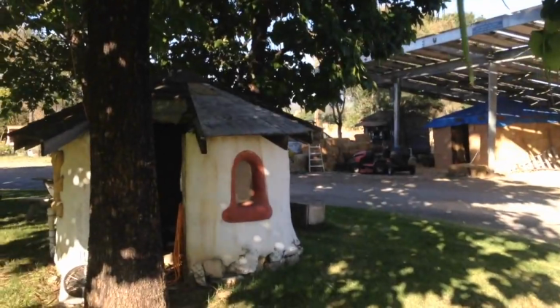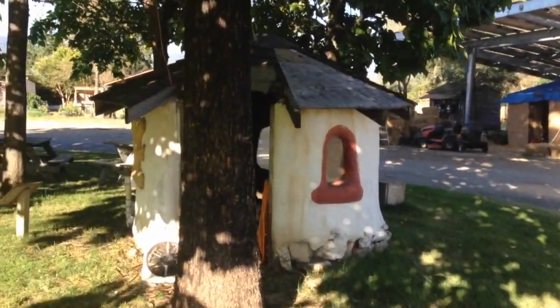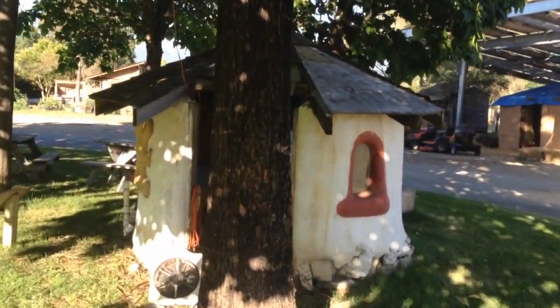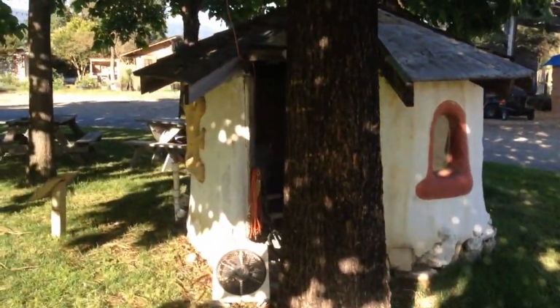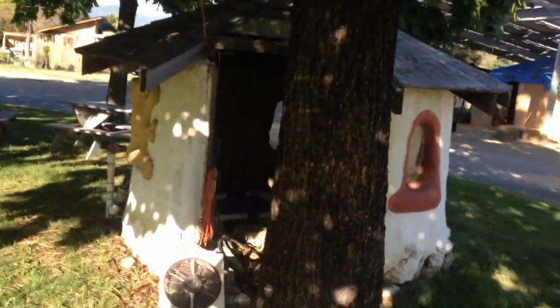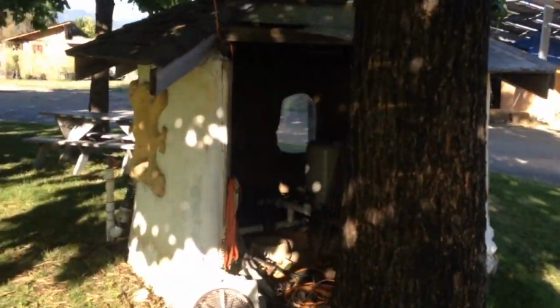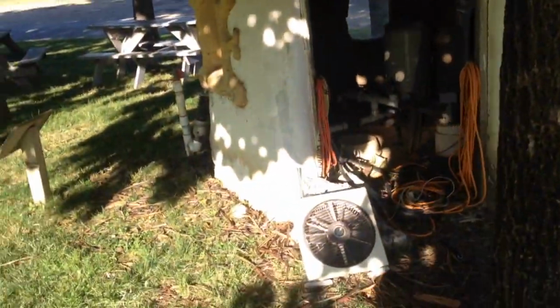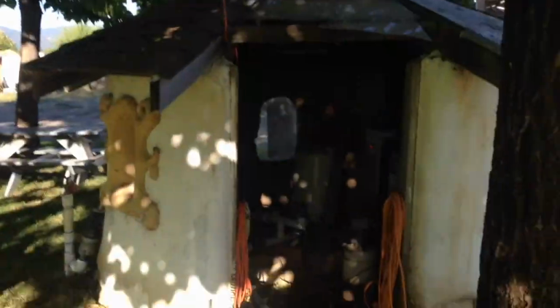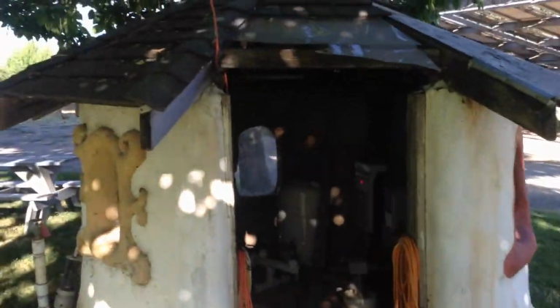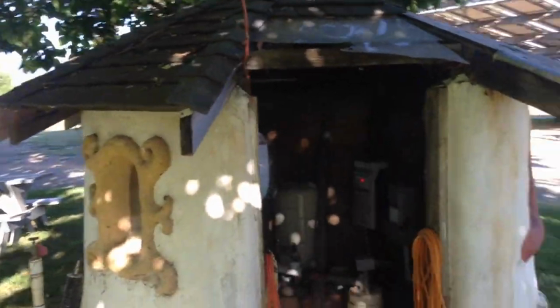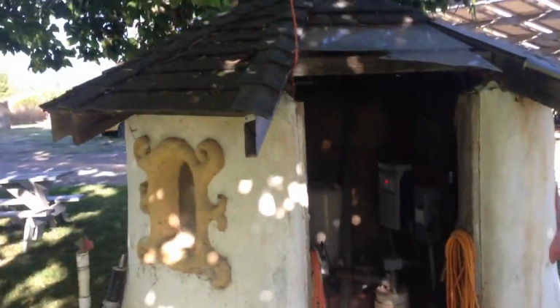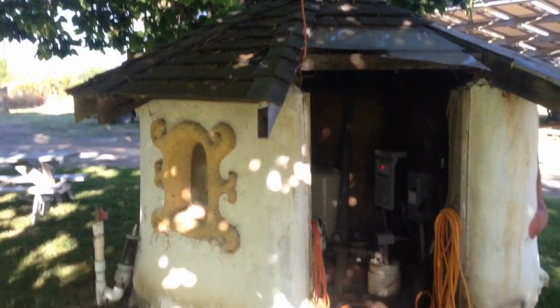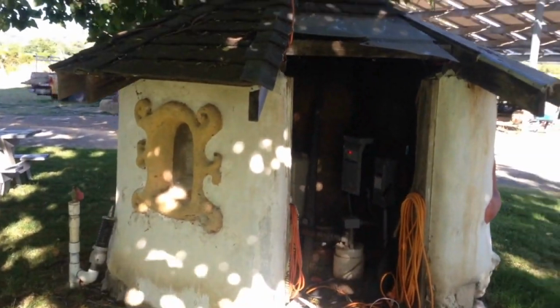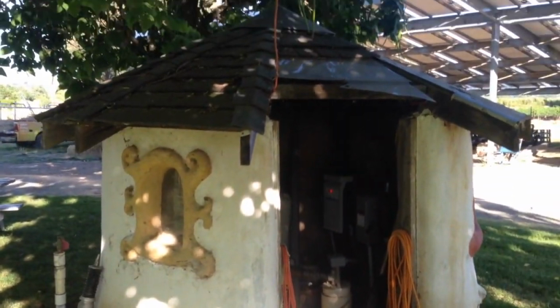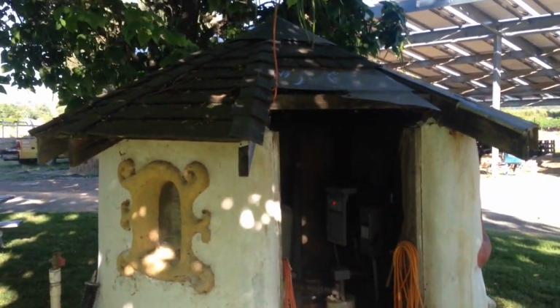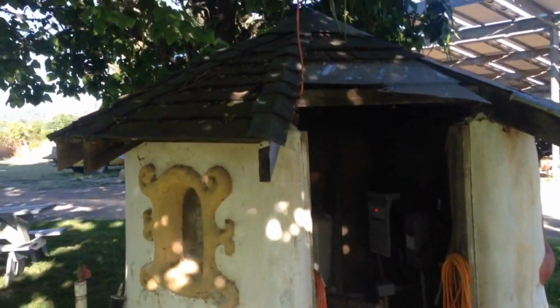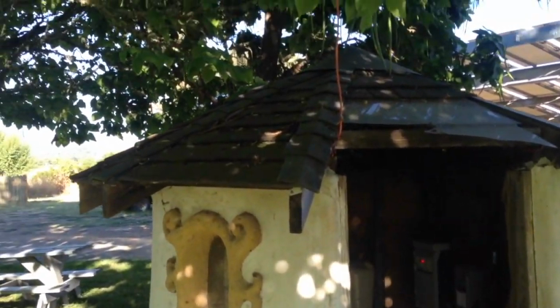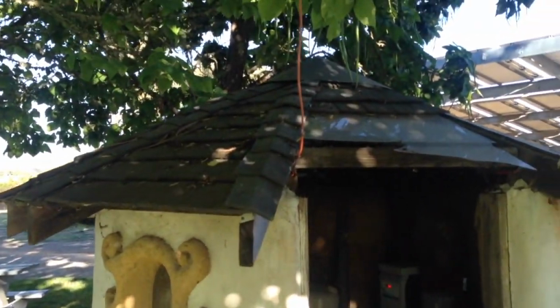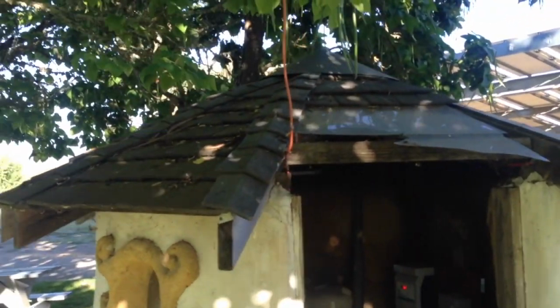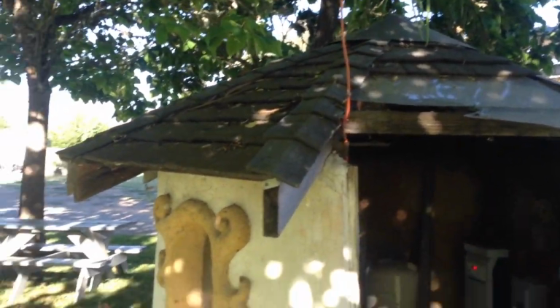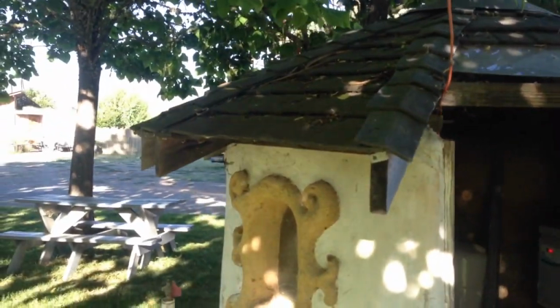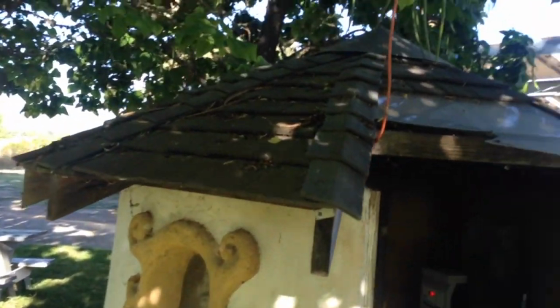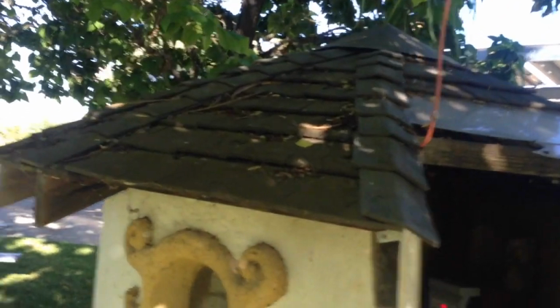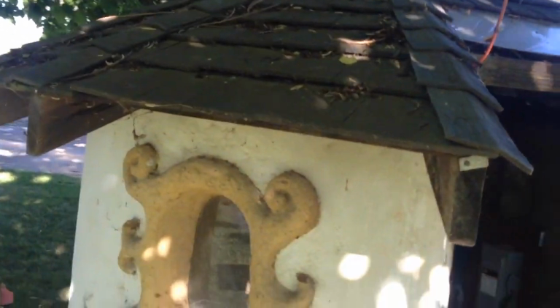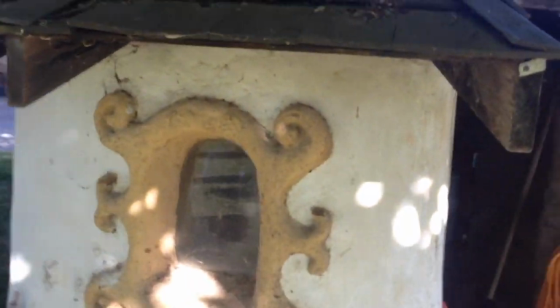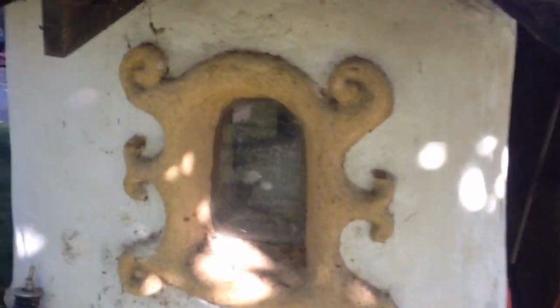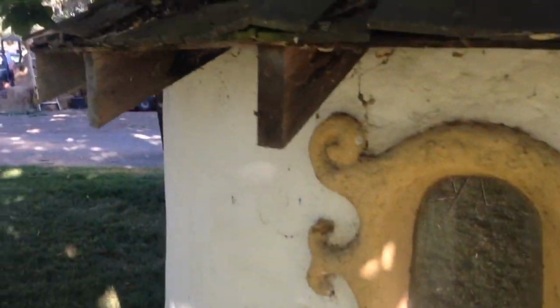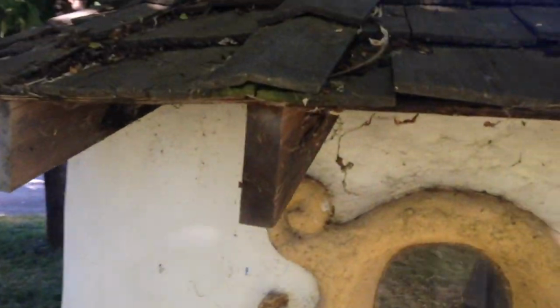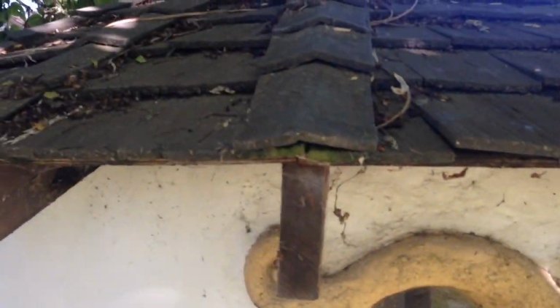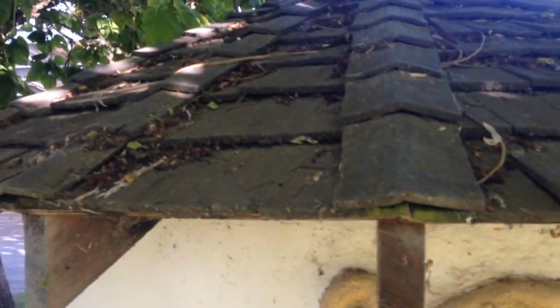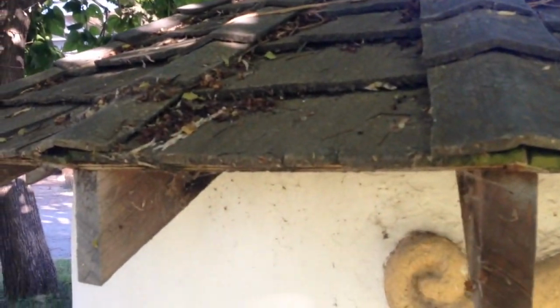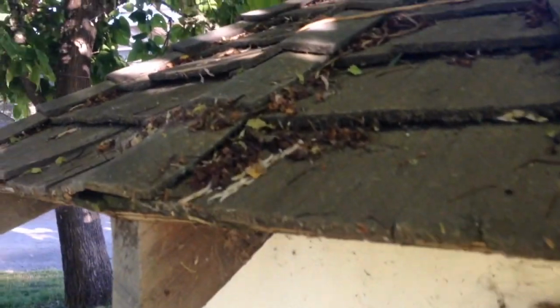This is a cob house — a little pump house. It's made out of cob. Cob is a mixture of sand, clay, and straw, and it's been used for centuries to build houses.